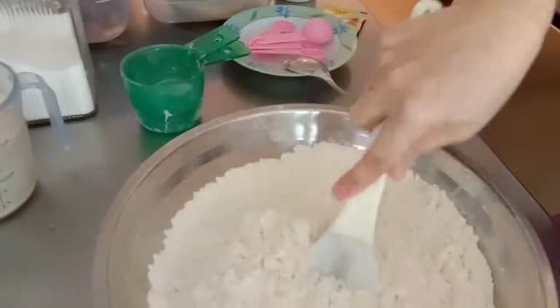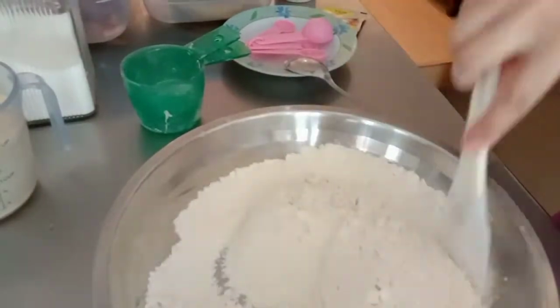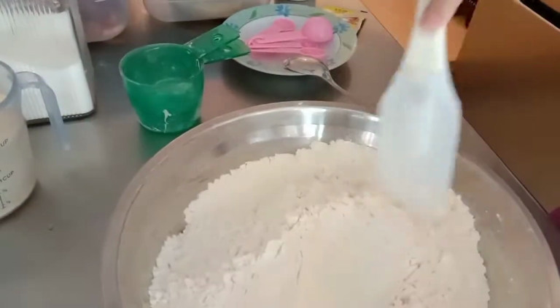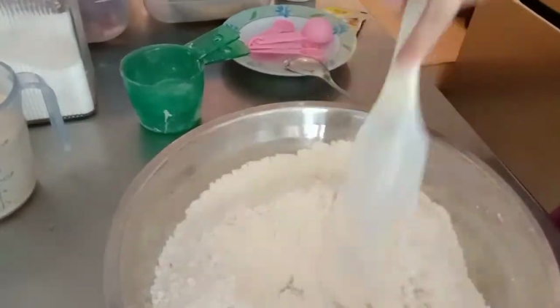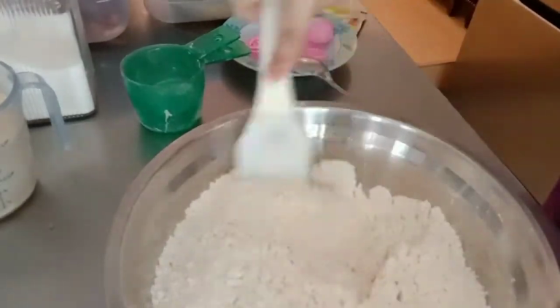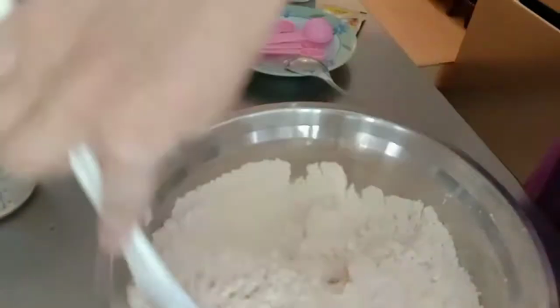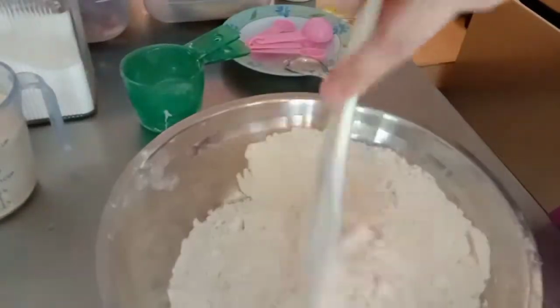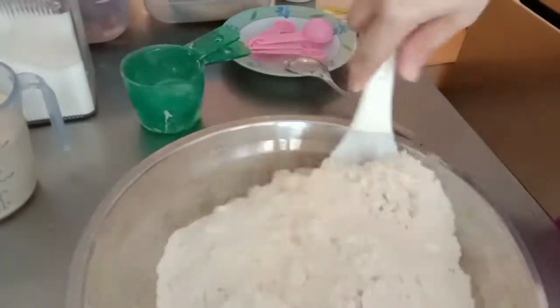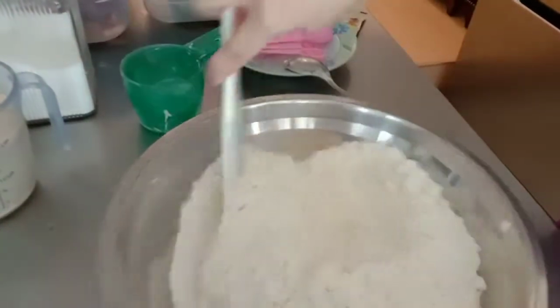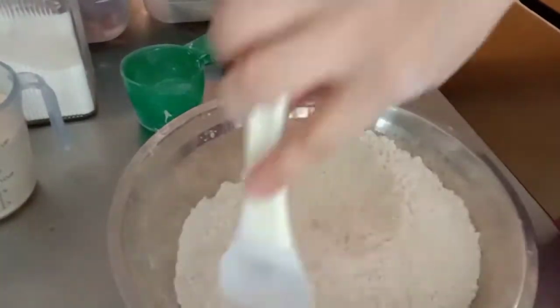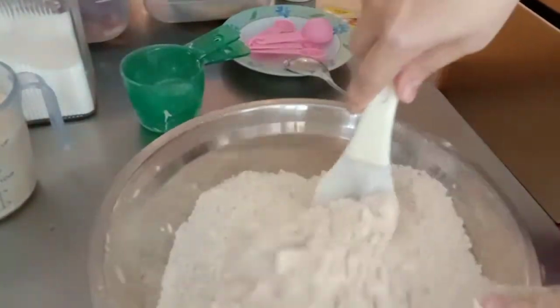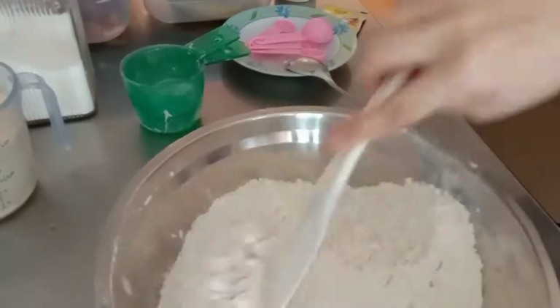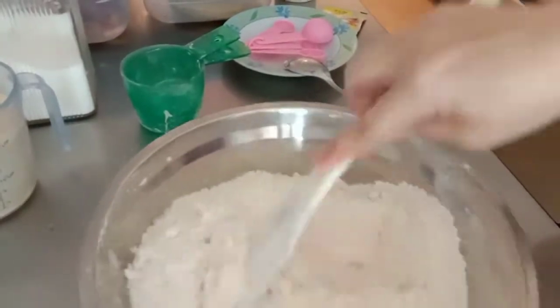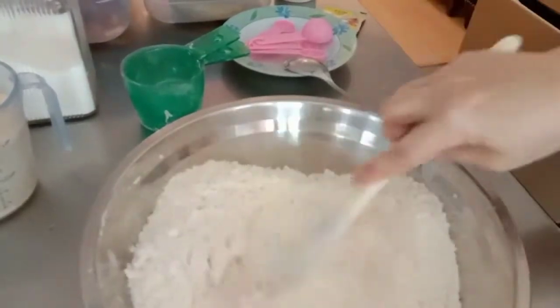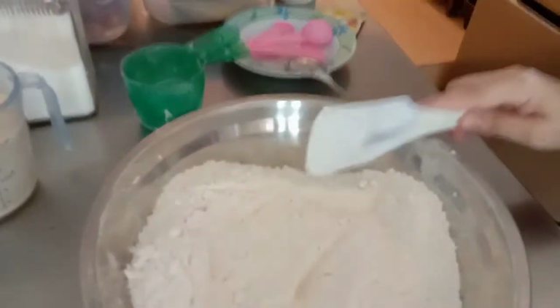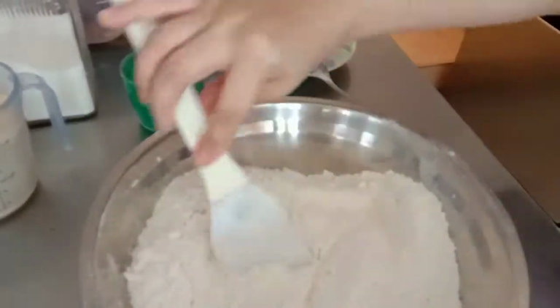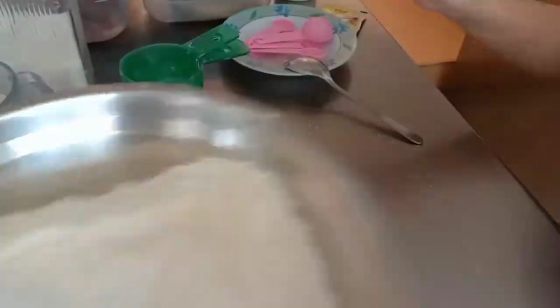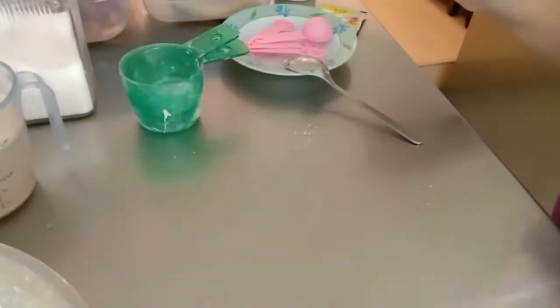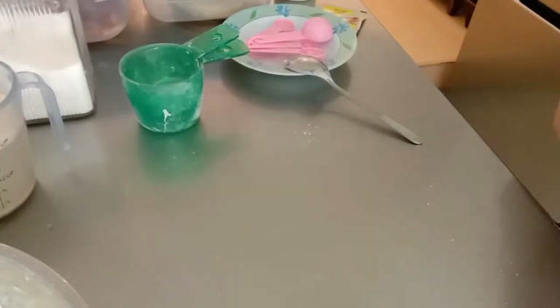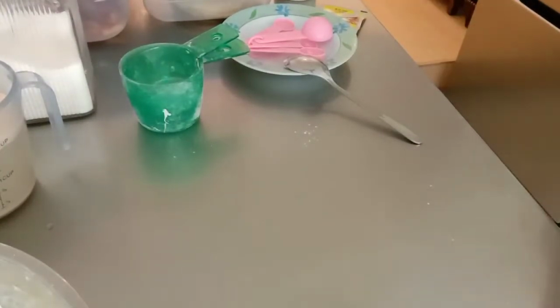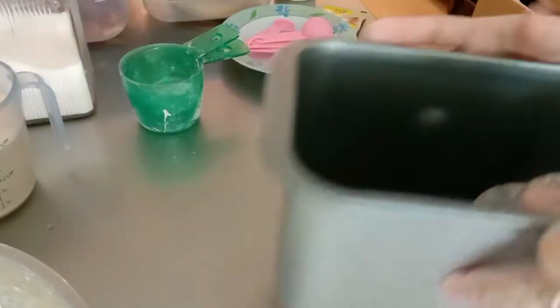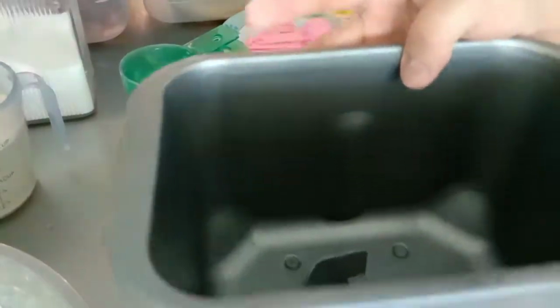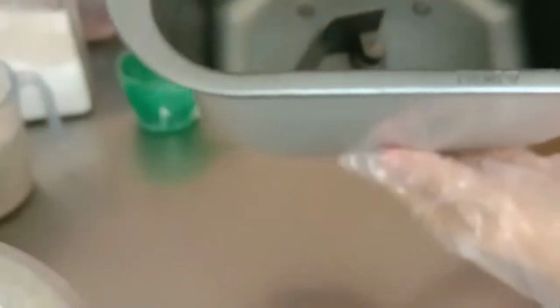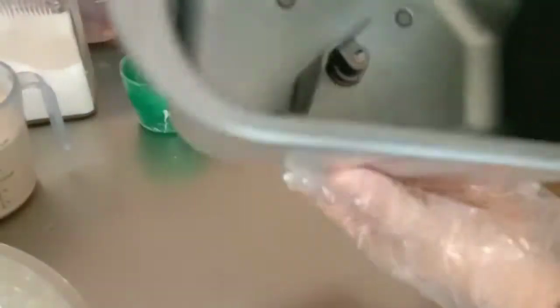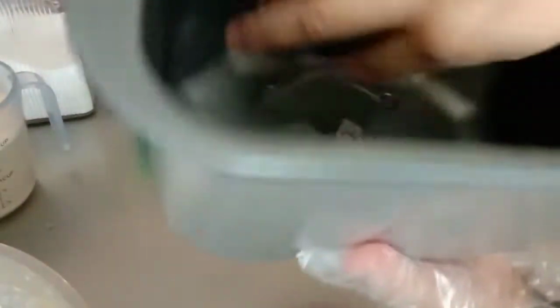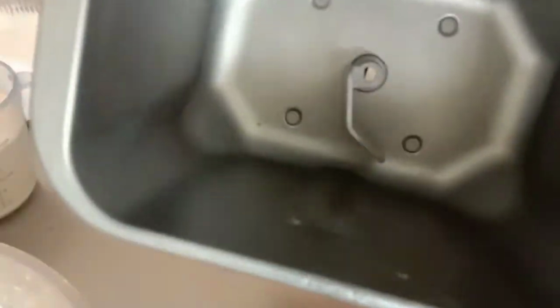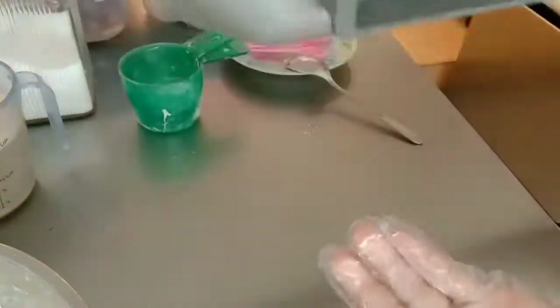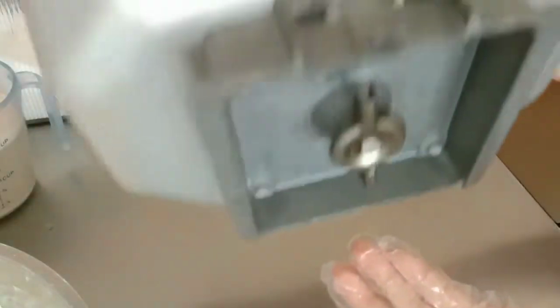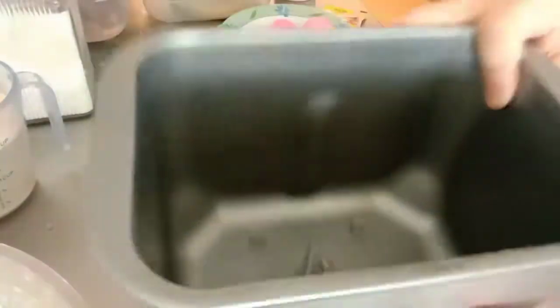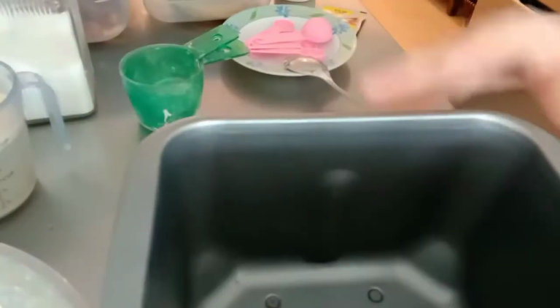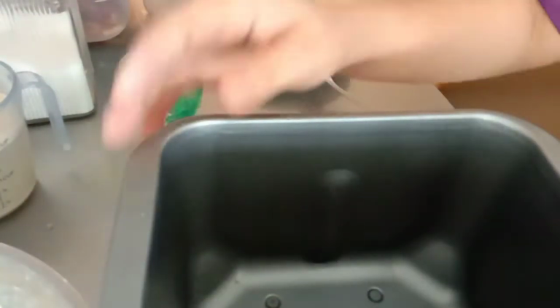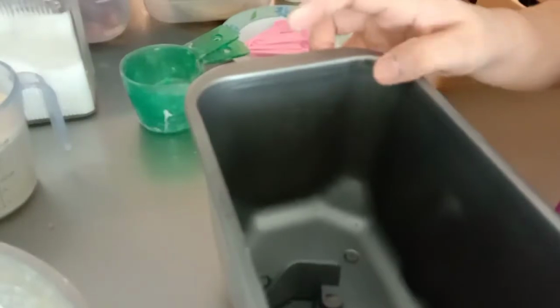Hayaan mo lang sya doon — i-on mo yung bread maker, and pag matapos na, mag-o-off lang sya automatically. Doon na yung tinapay mo — ganun sya karali pag may bread maker. Ito yung lagayan ng bread maker, ganyan sya.